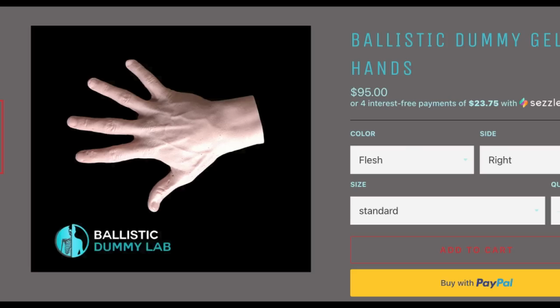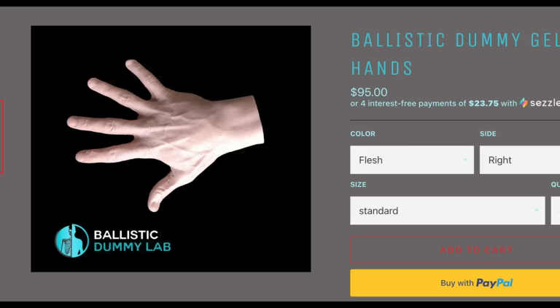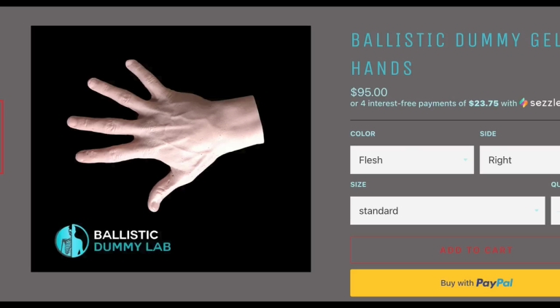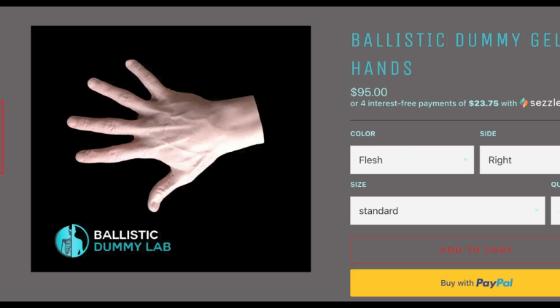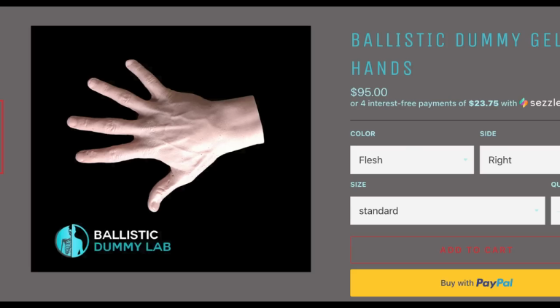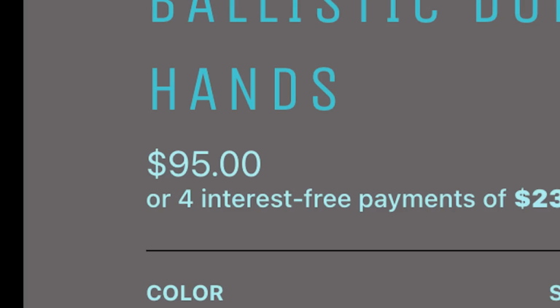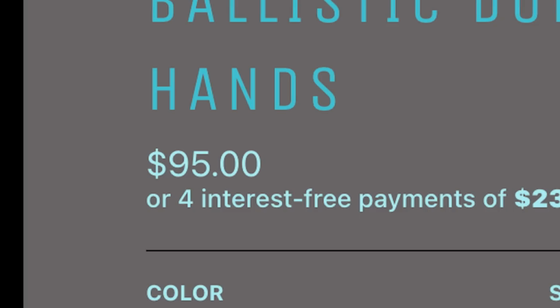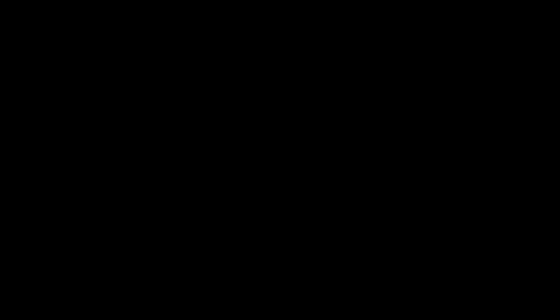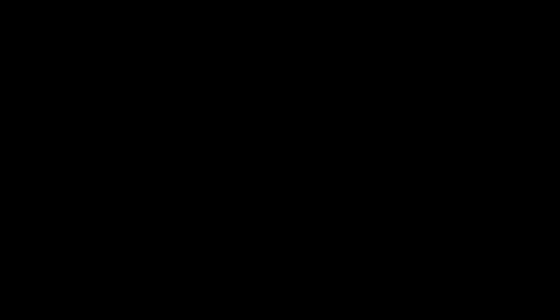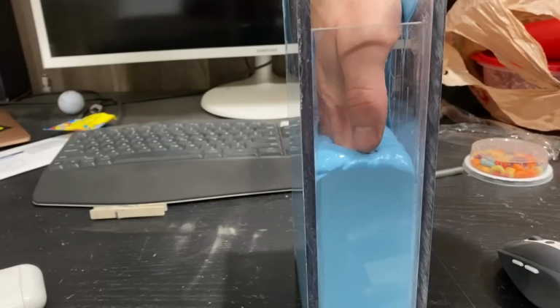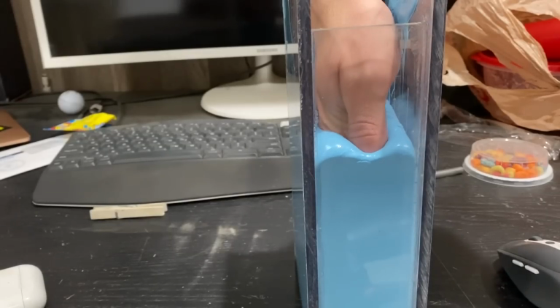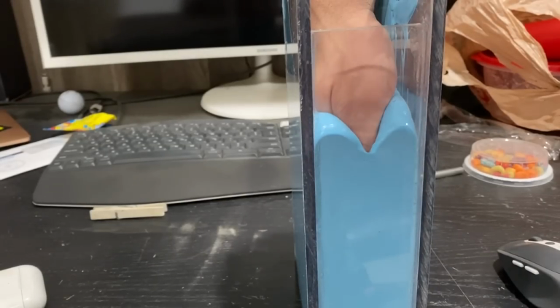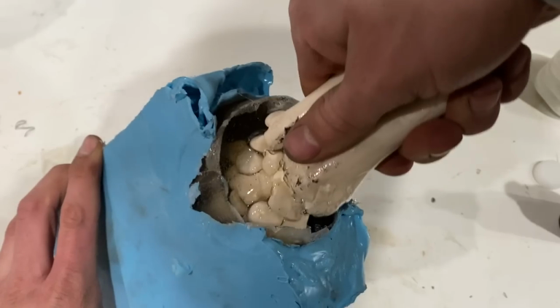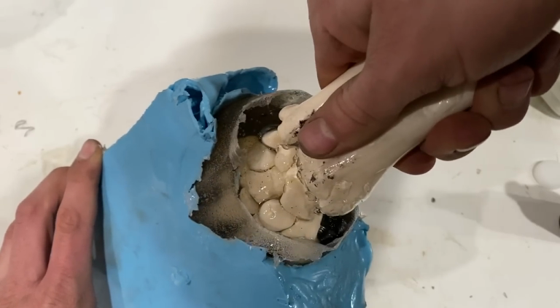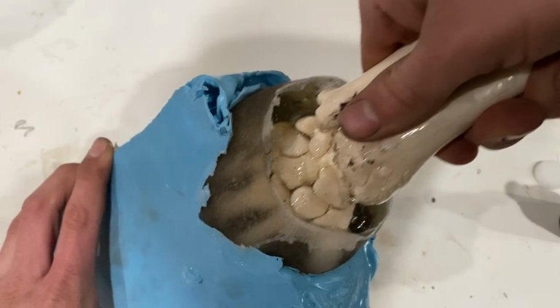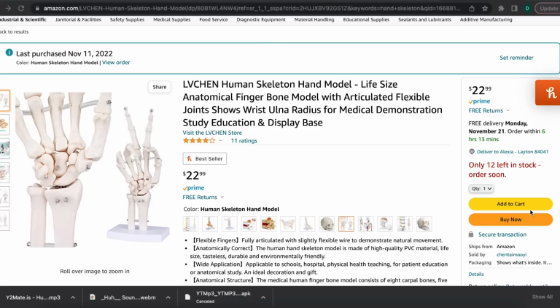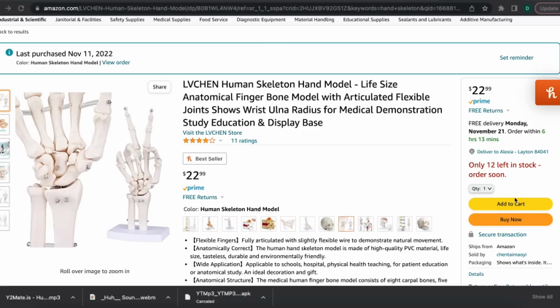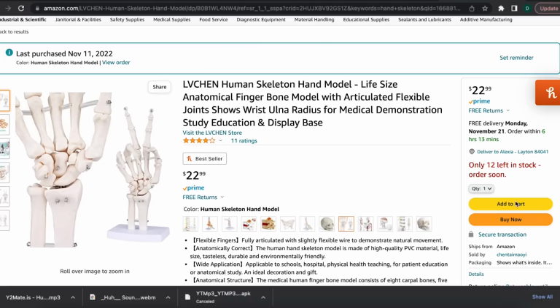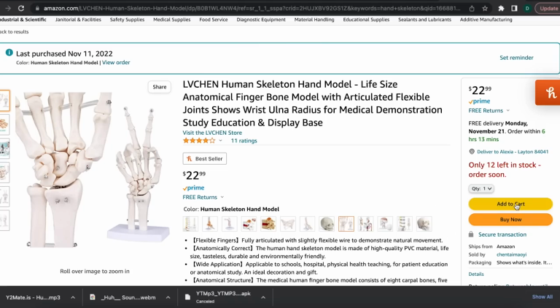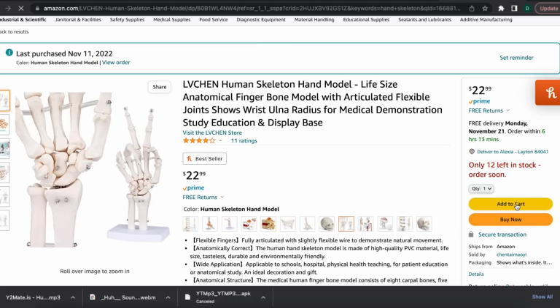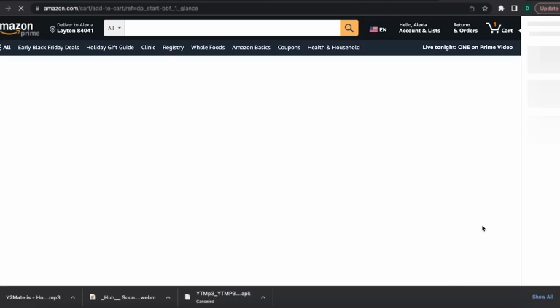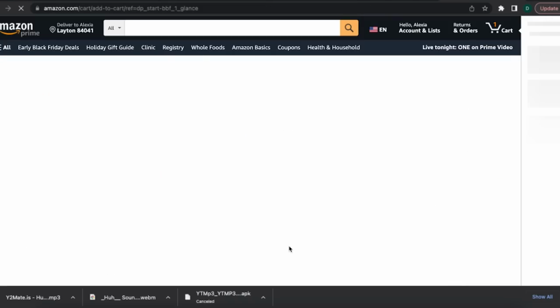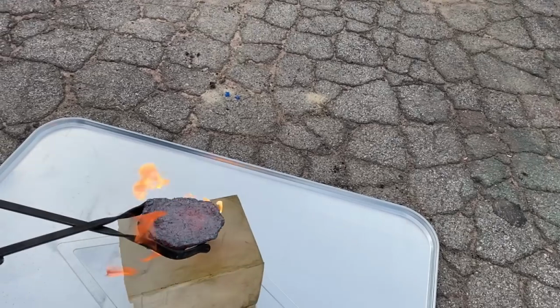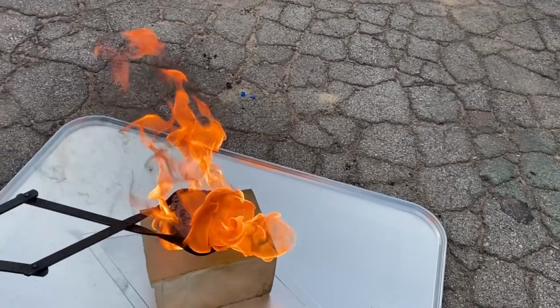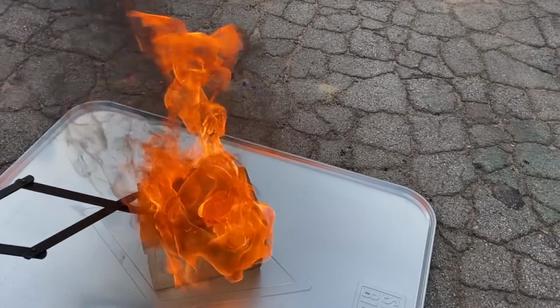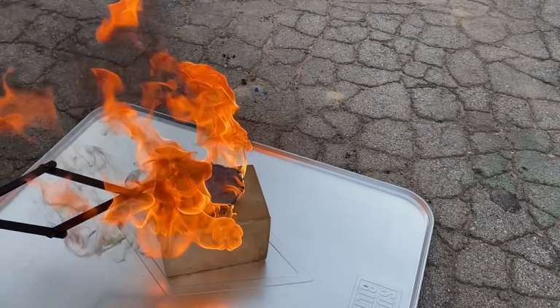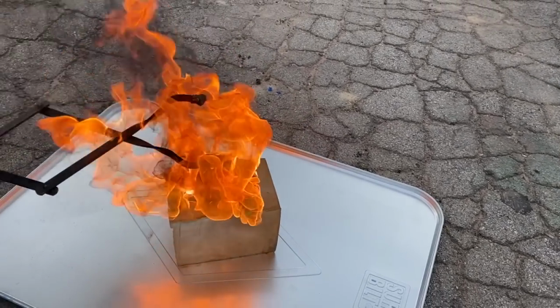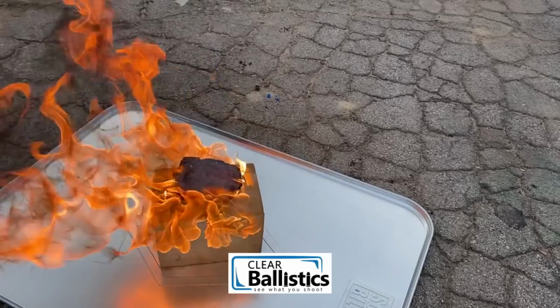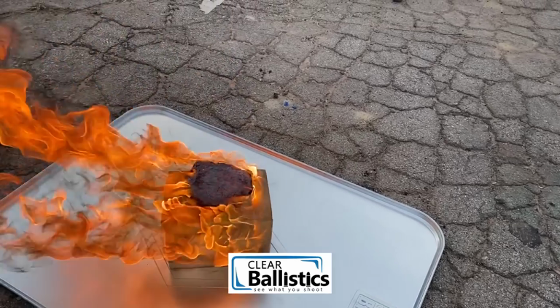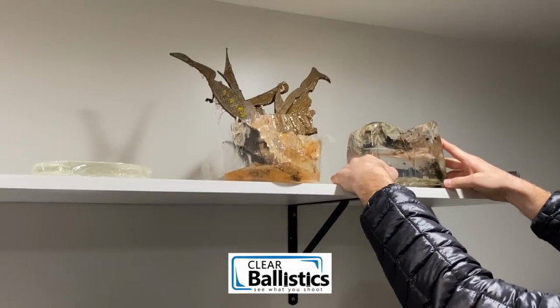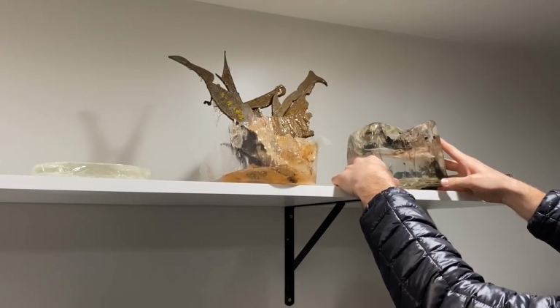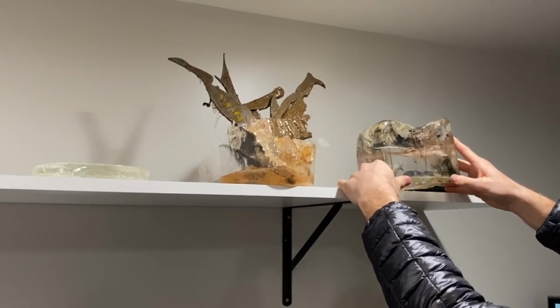So I'll just make a ballistic dummy hand and test it on that. We'll just buy this to skip a few steps. And we already have some ballistic gel laying around from Clear Ballistics, so that makes that part easy.